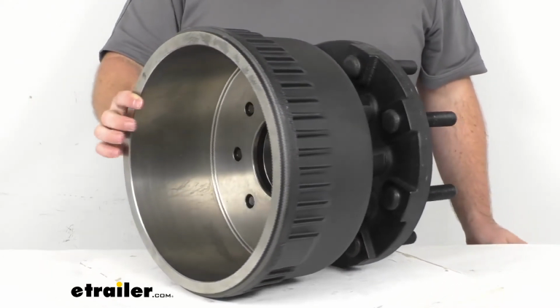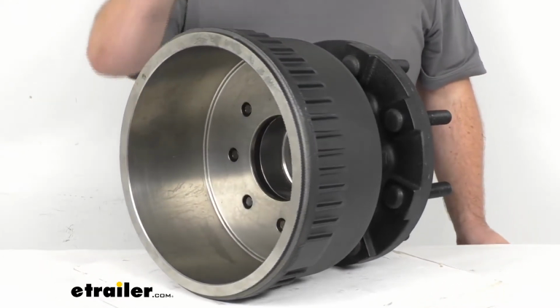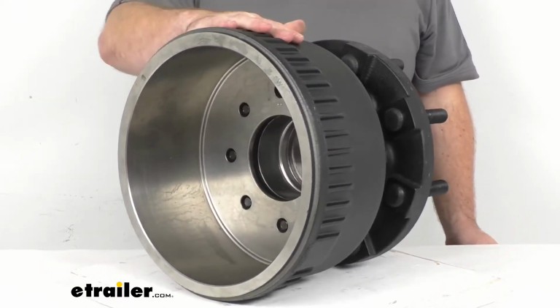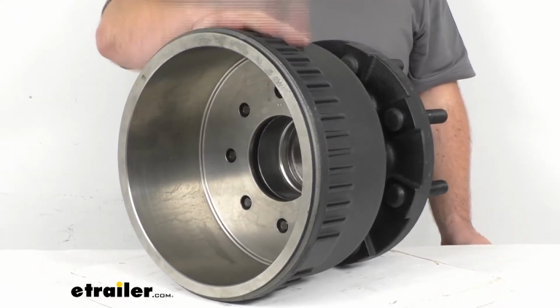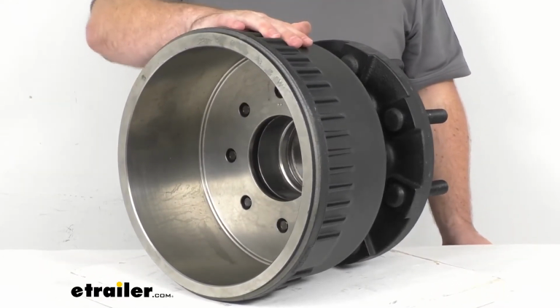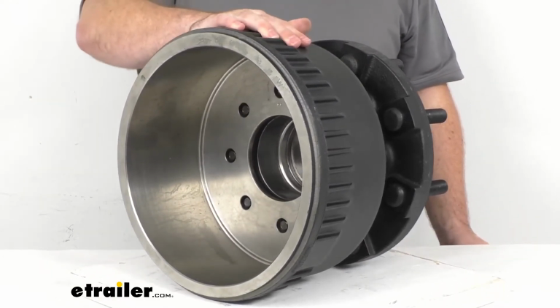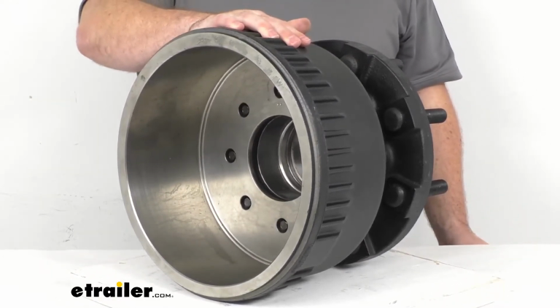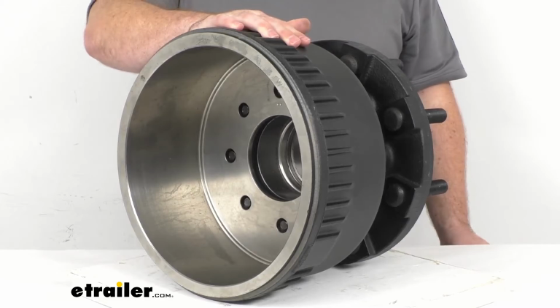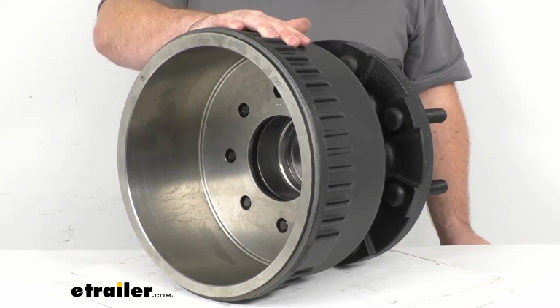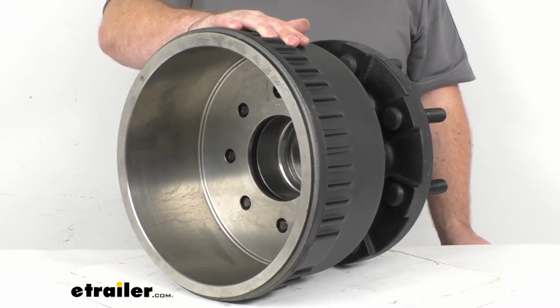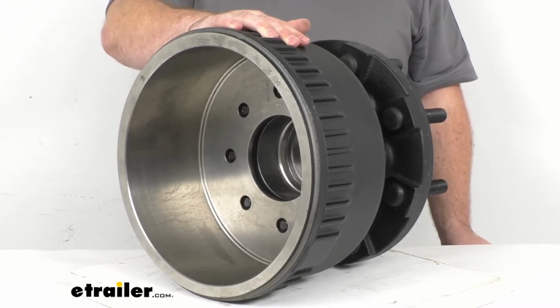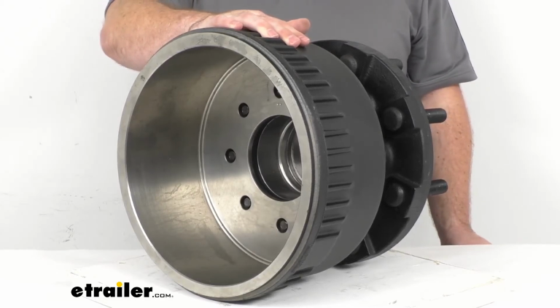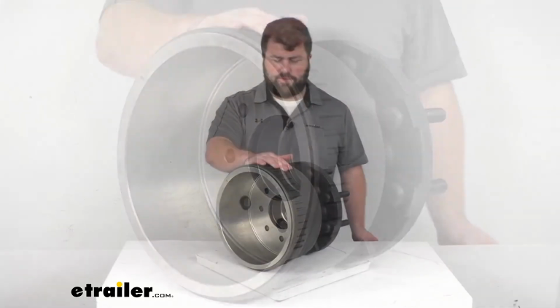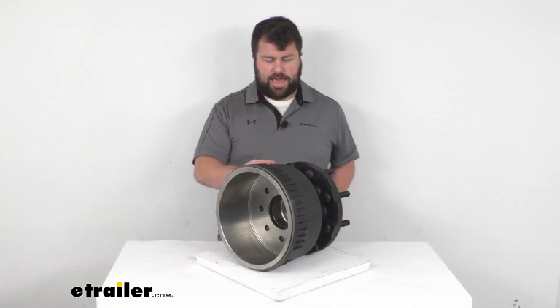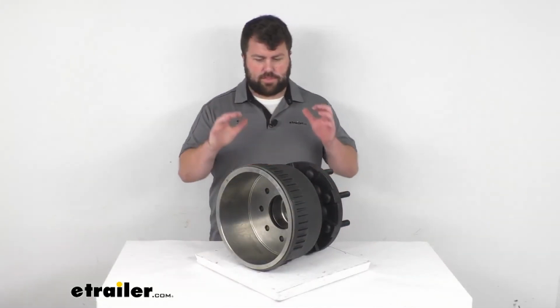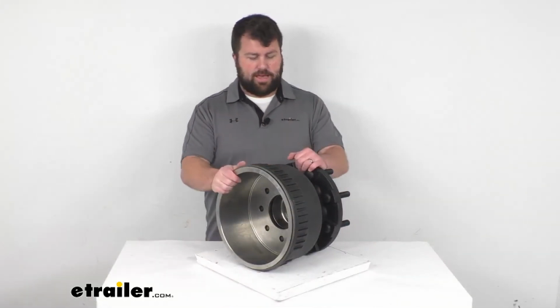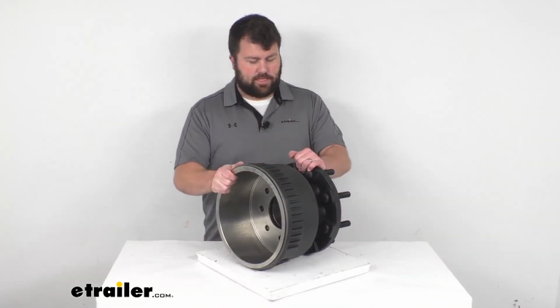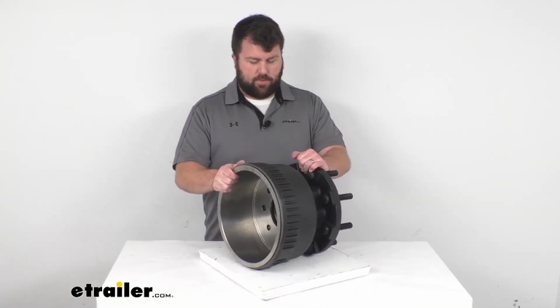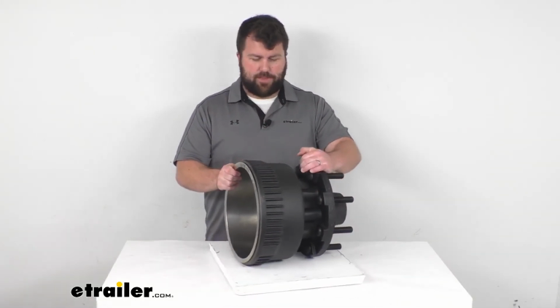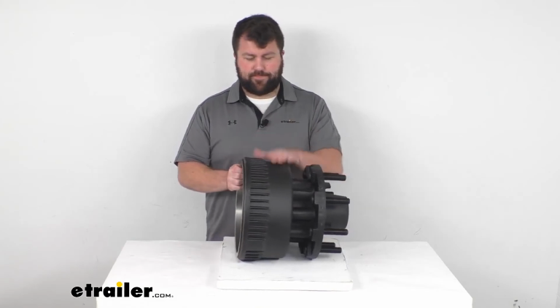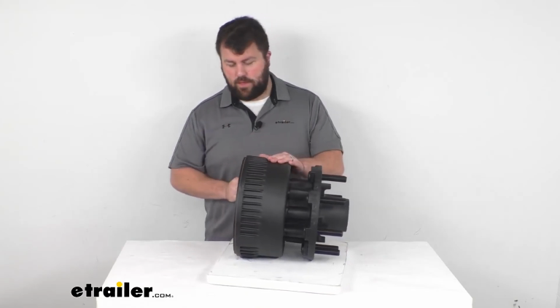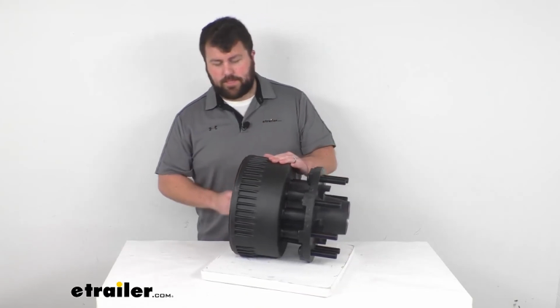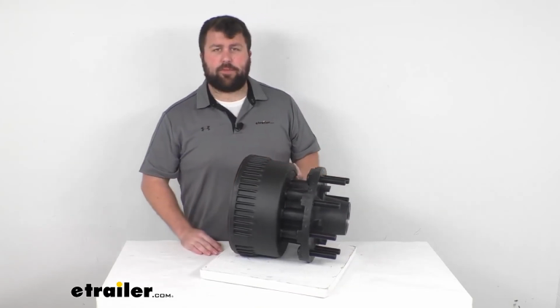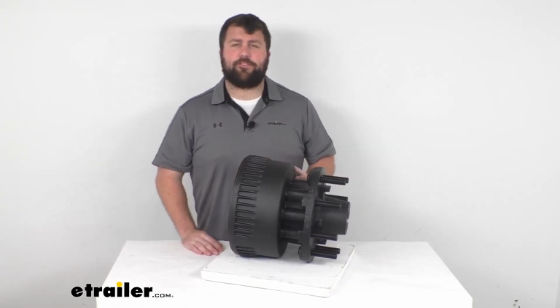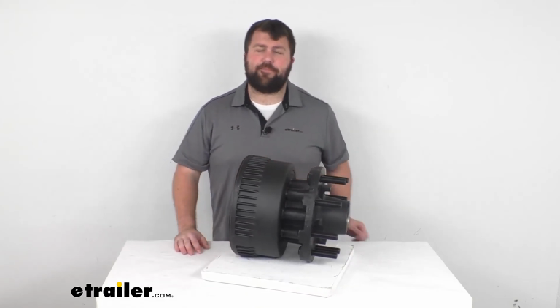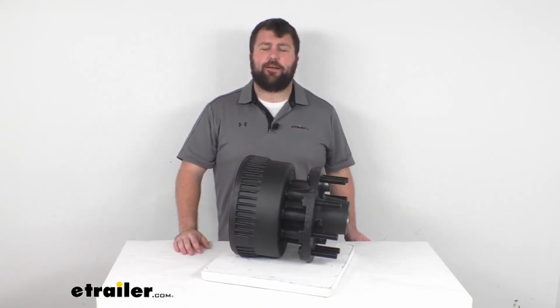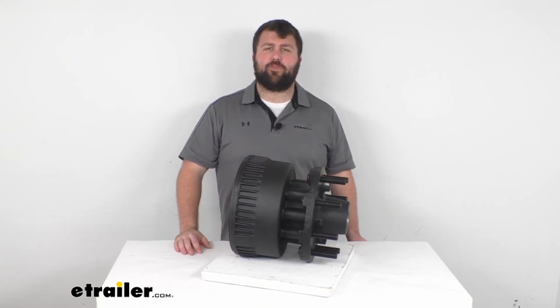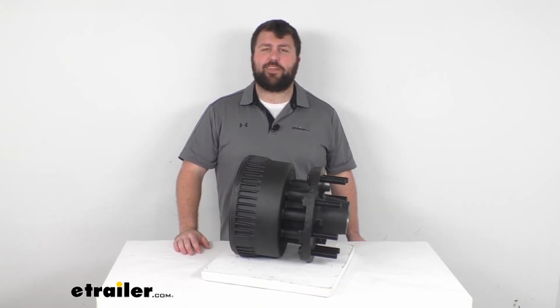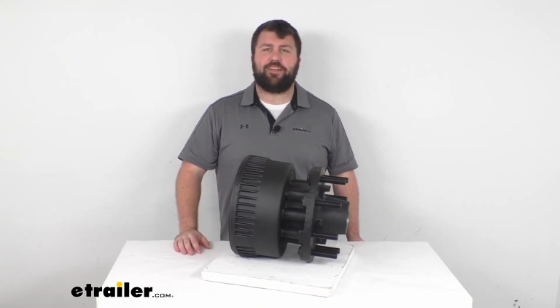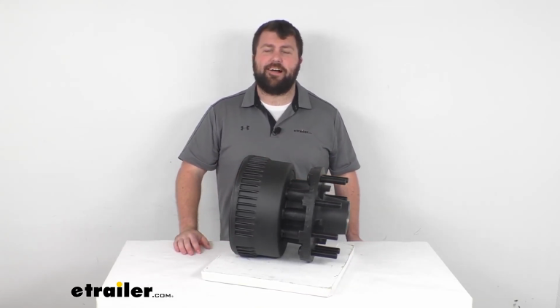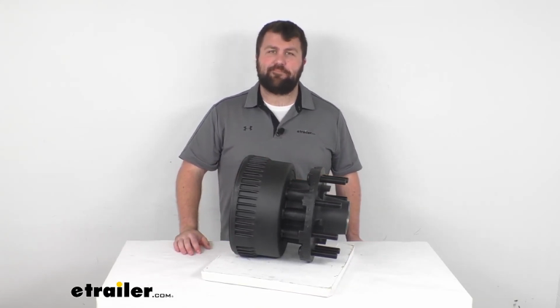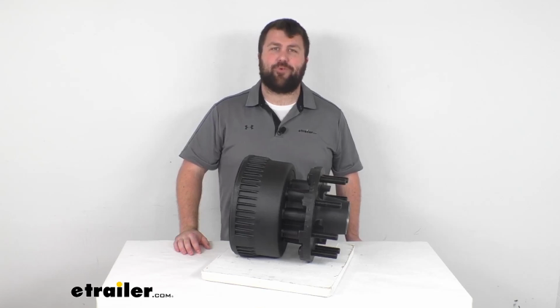So if you are looking for a hub and drum assembly for your 15,000 pound heavy-duty axles, this is going to be what you need. That's going to complete our look for today. Again, I'm Michael with eTrailer.com. Thanks for watching.